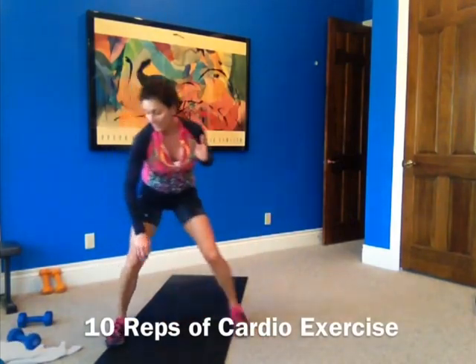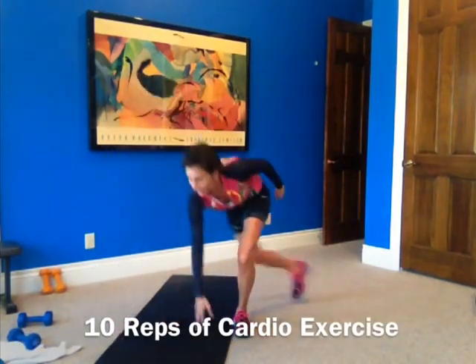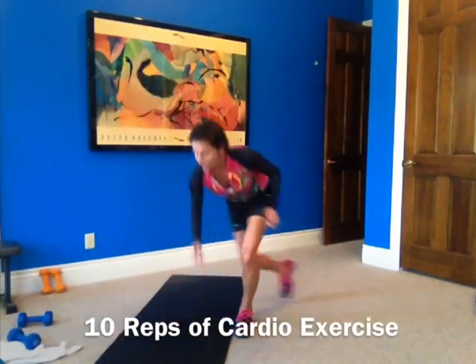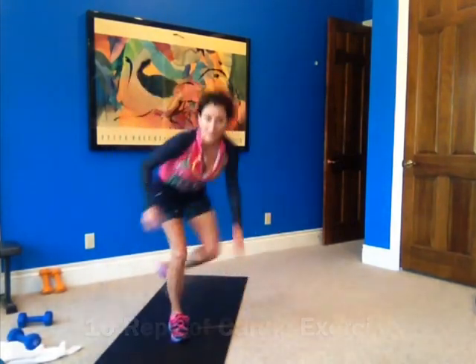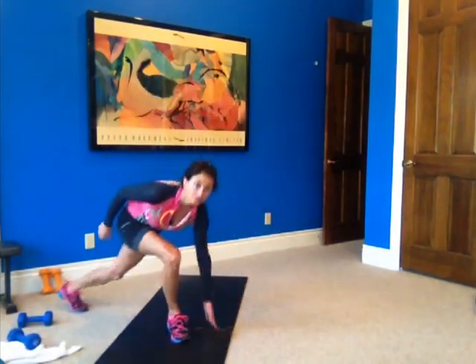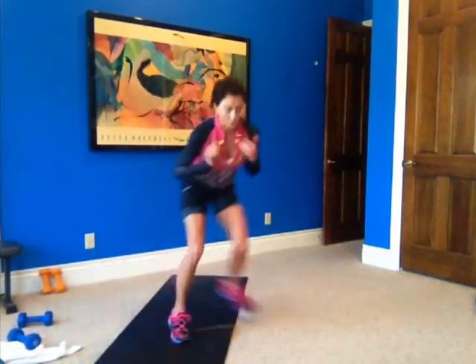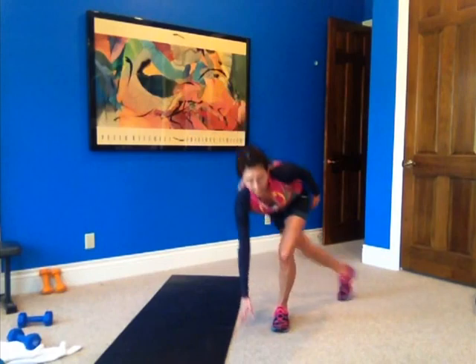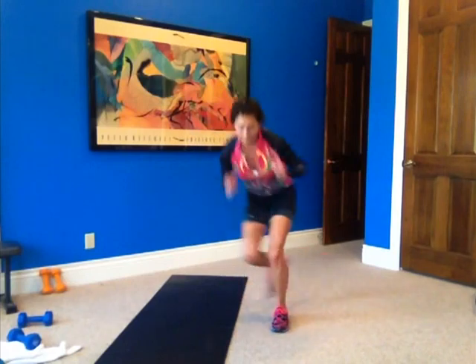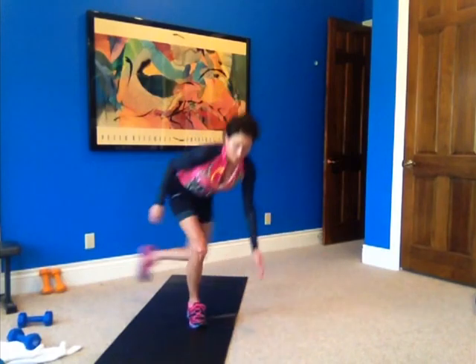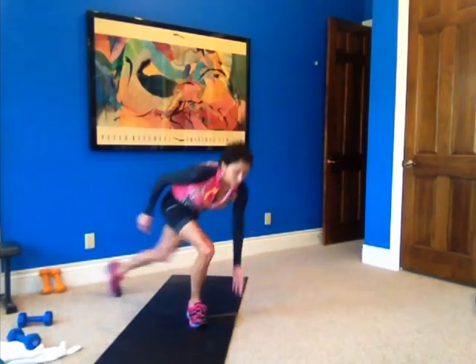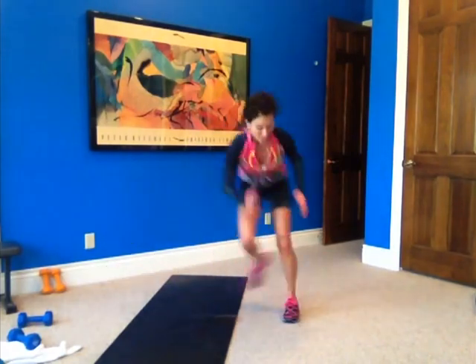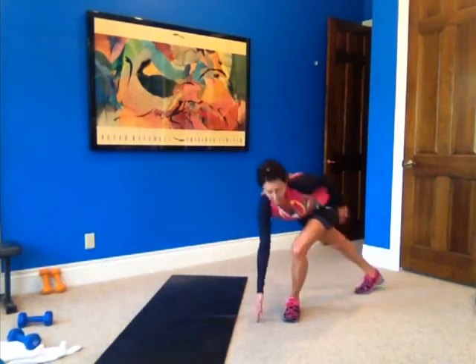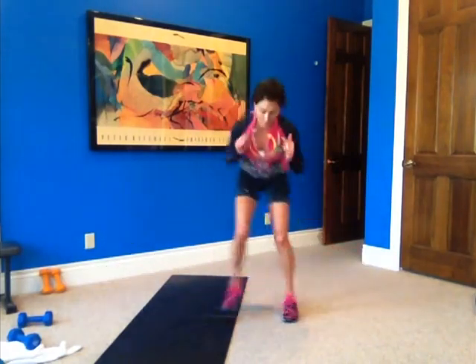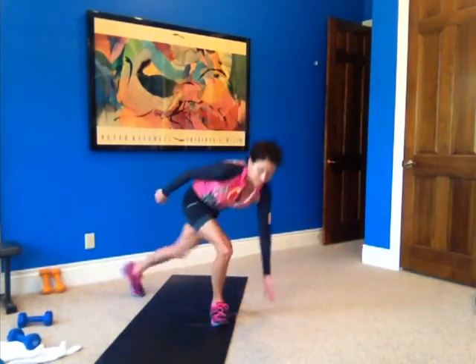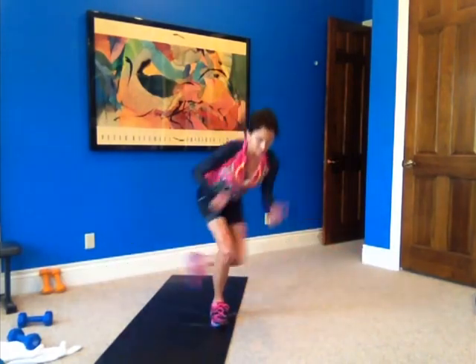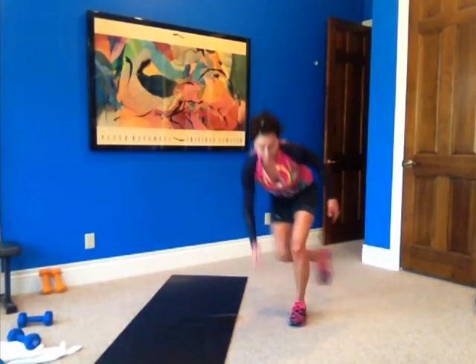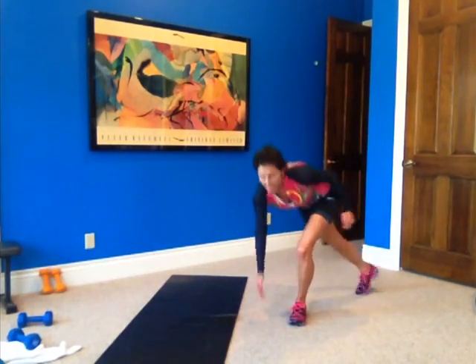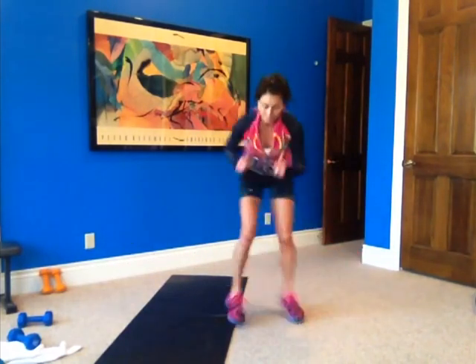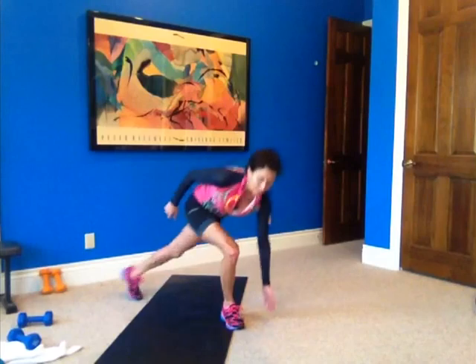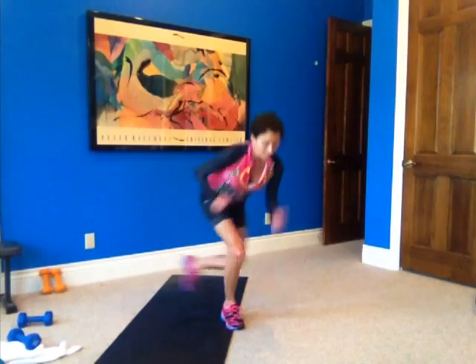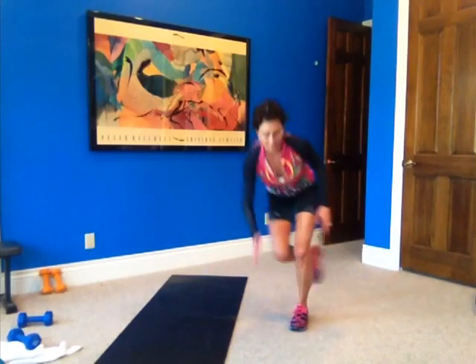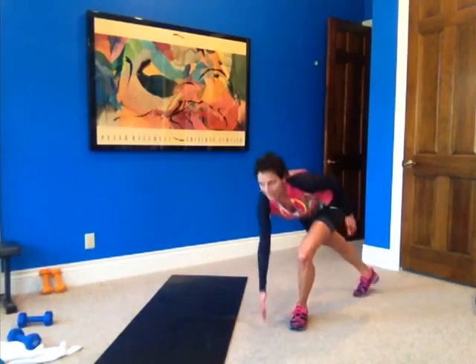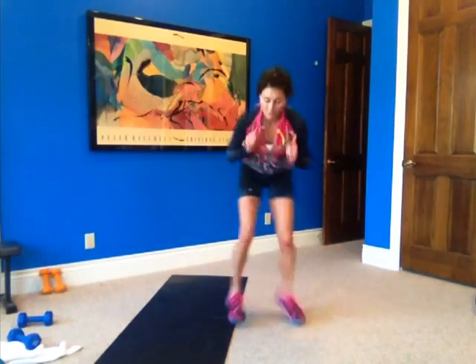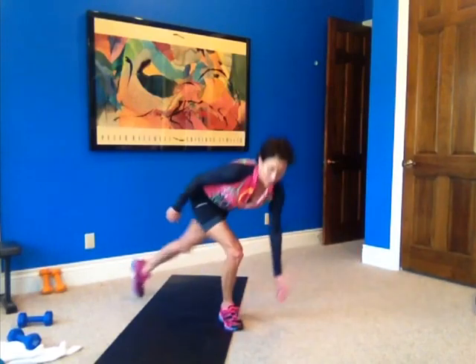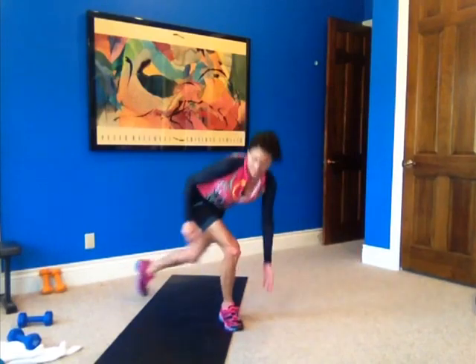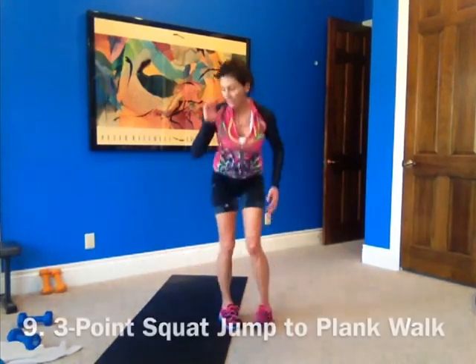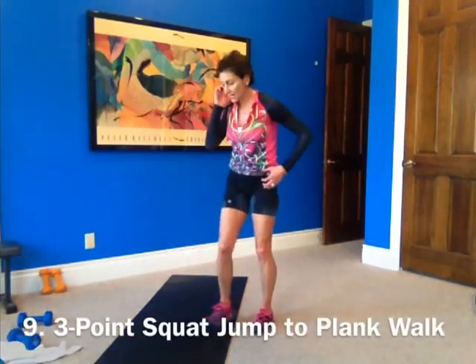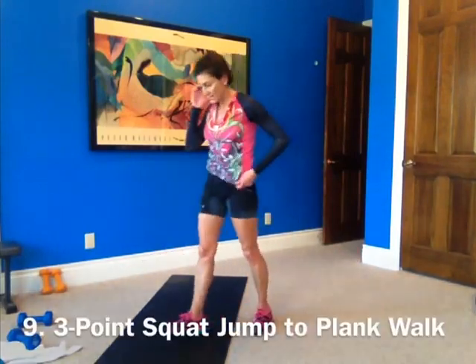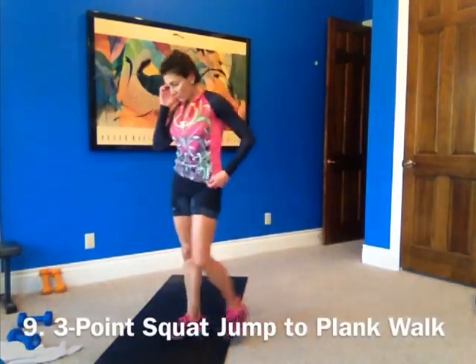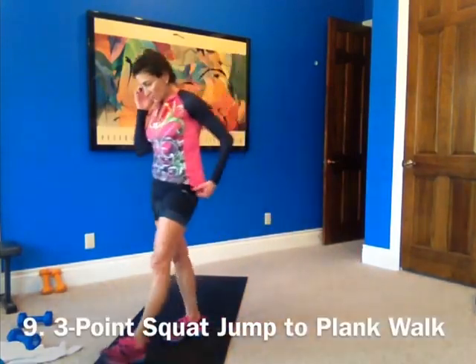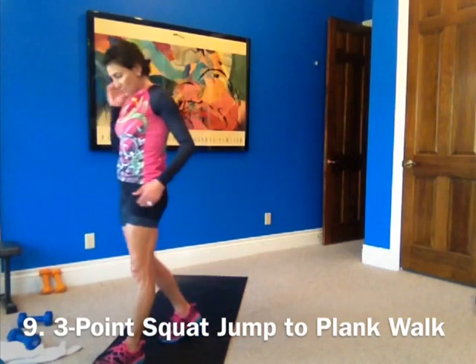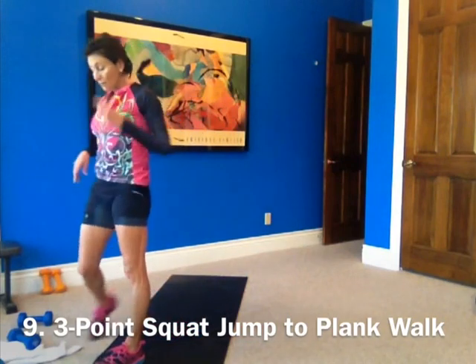Moving on — two, three, four, five, six, seven, eight, nine, ten. Number nine — three-point squat jump with a three-point plank walk.